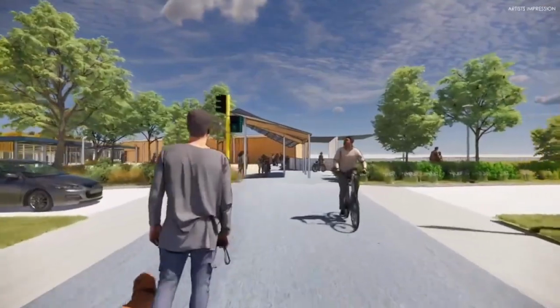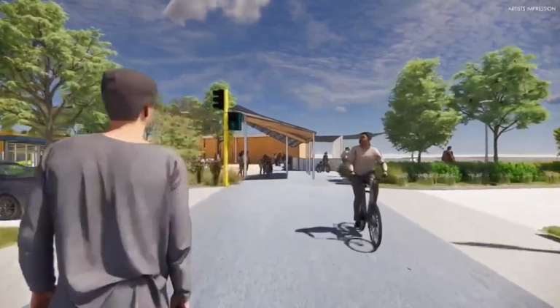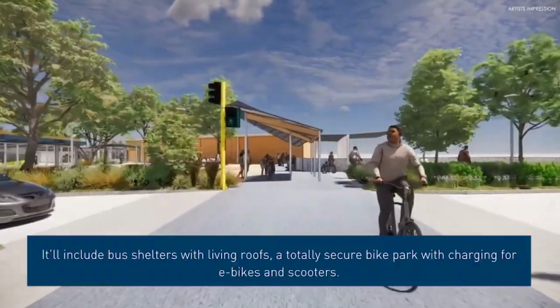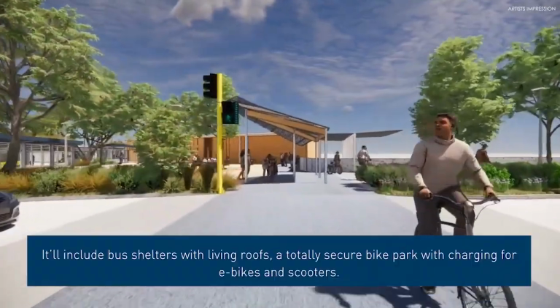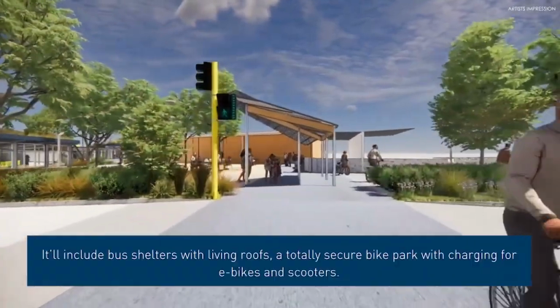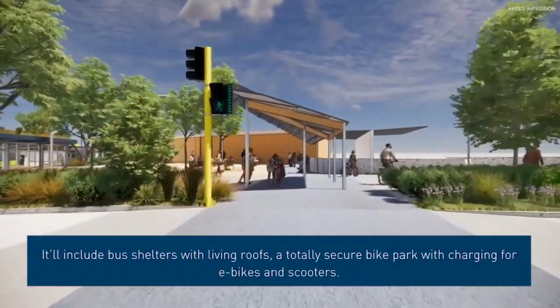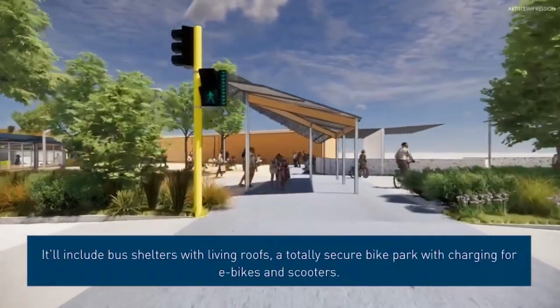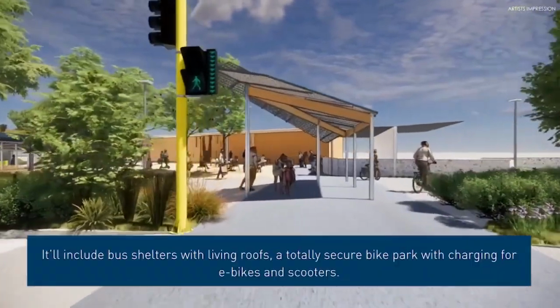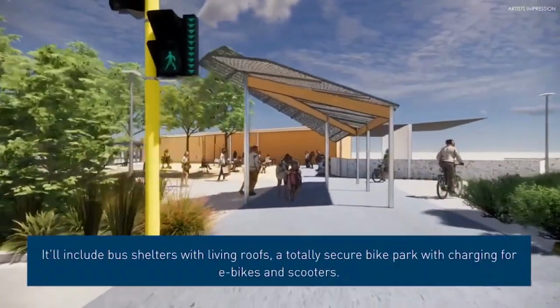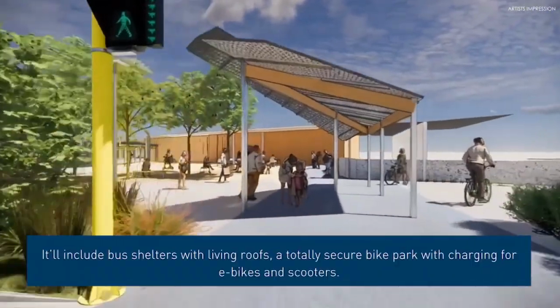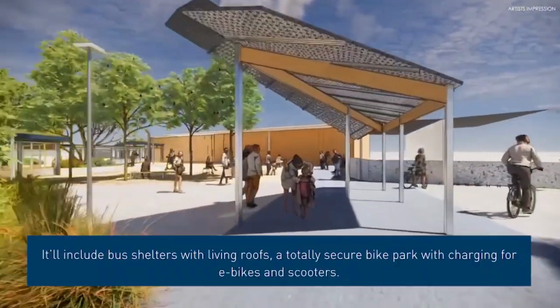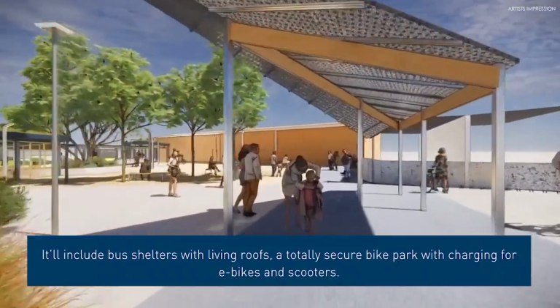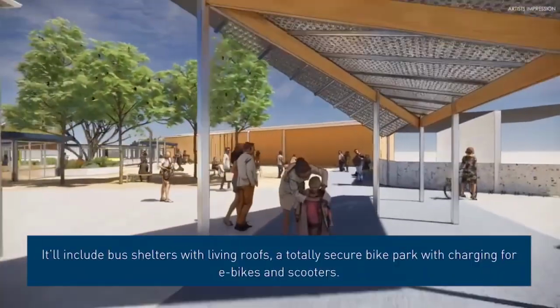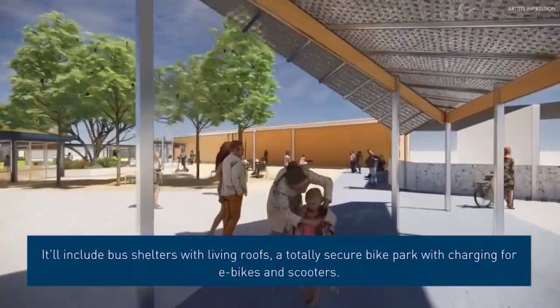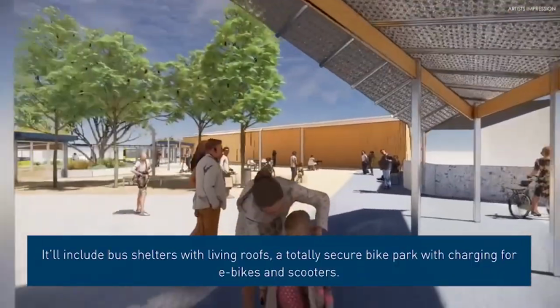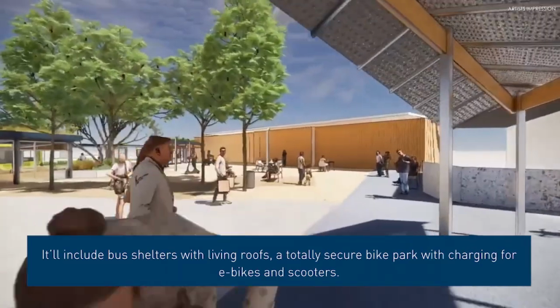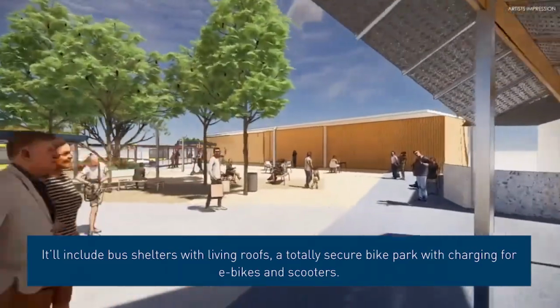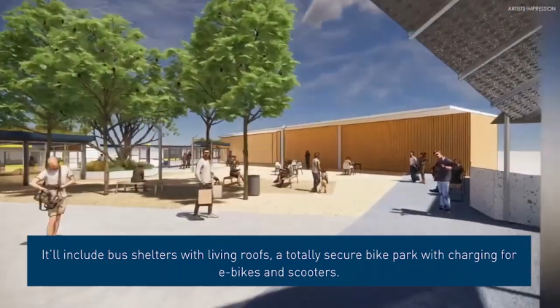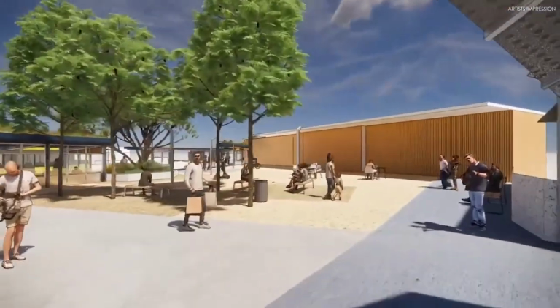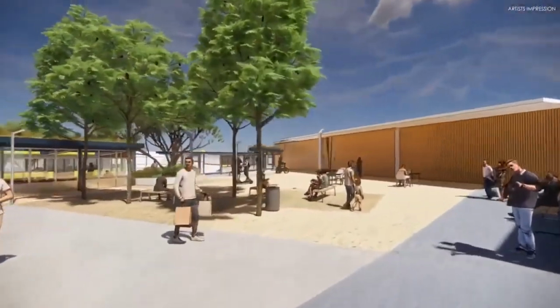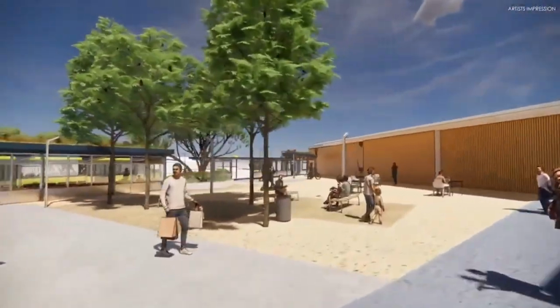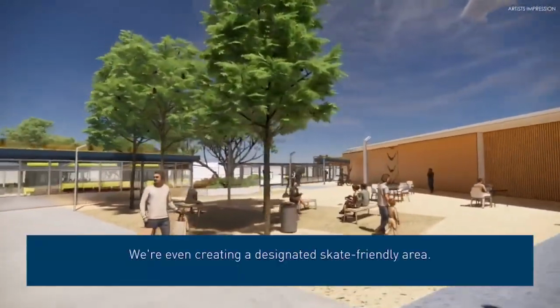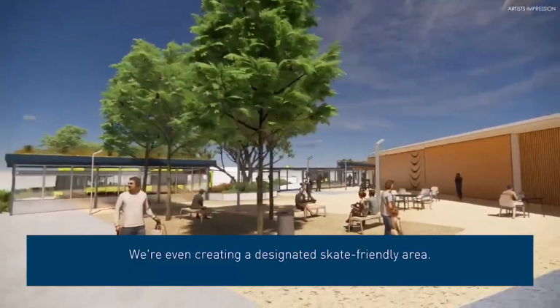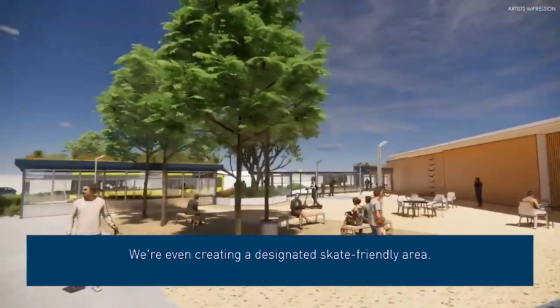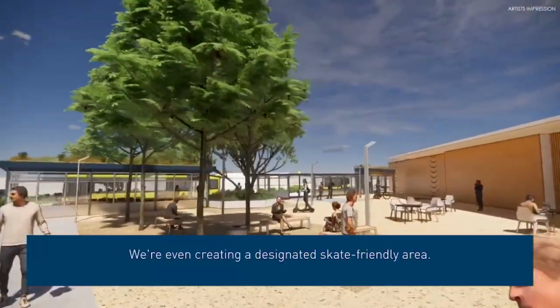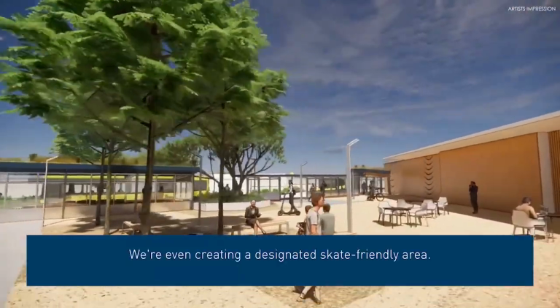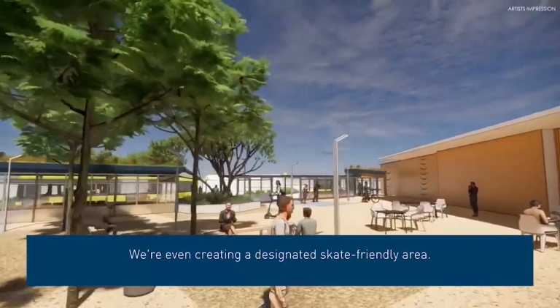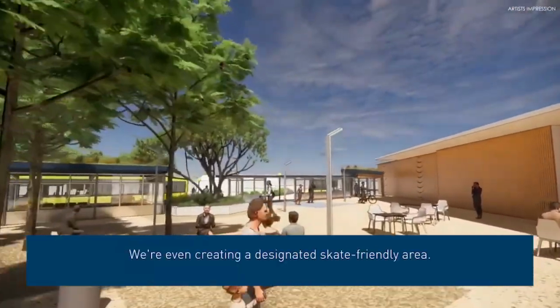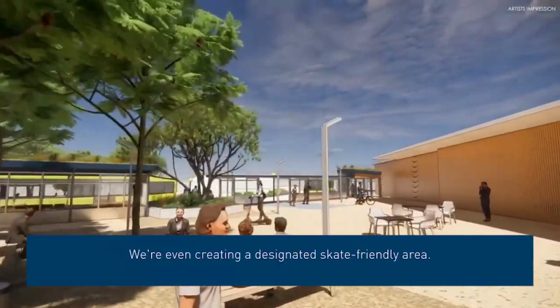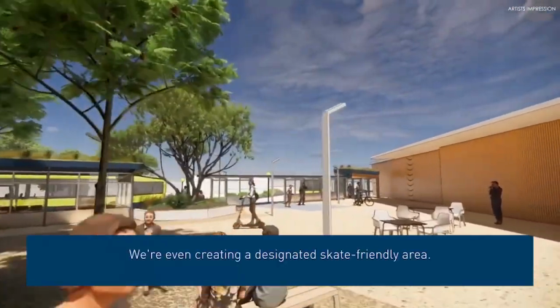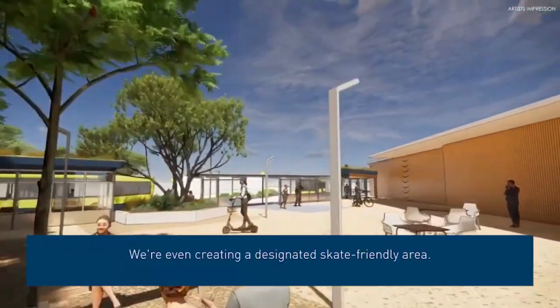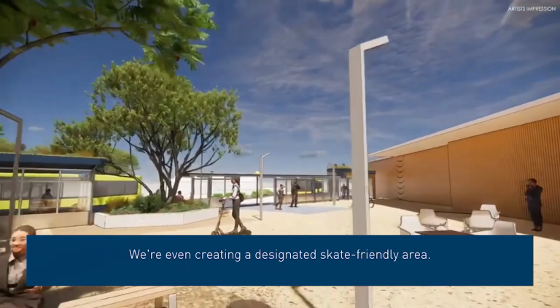It will include bus shelters with living rooms, as well as a totally secure bike park with charging for e-bikes and scooters. We're even creating a designated skating friendly area.